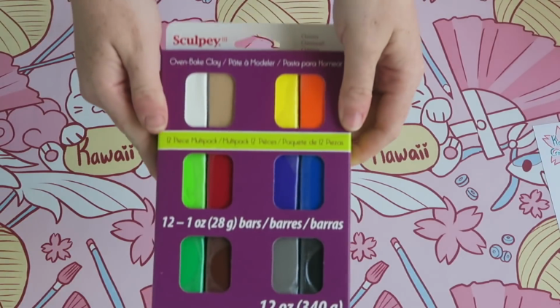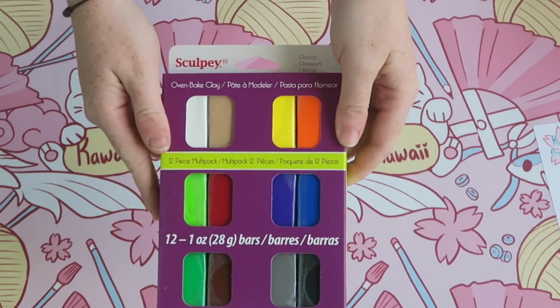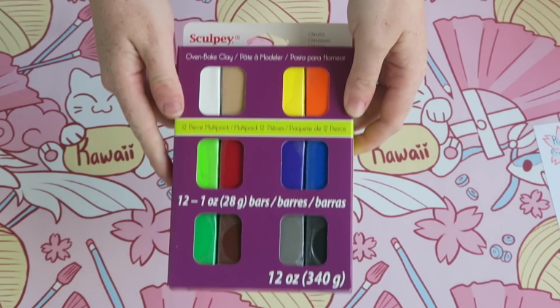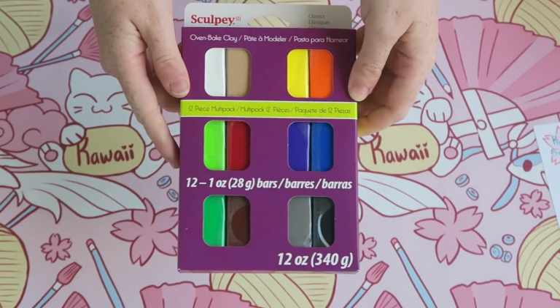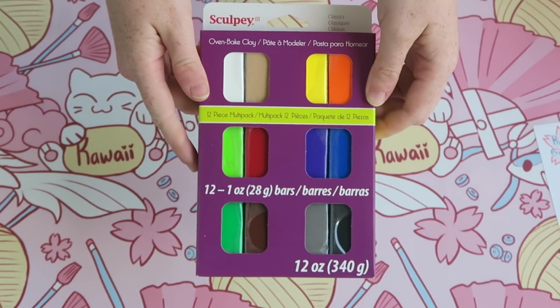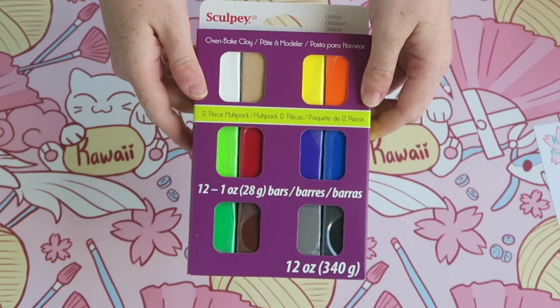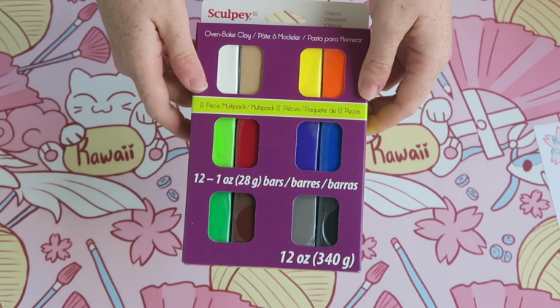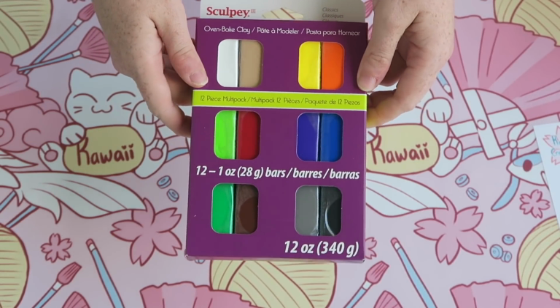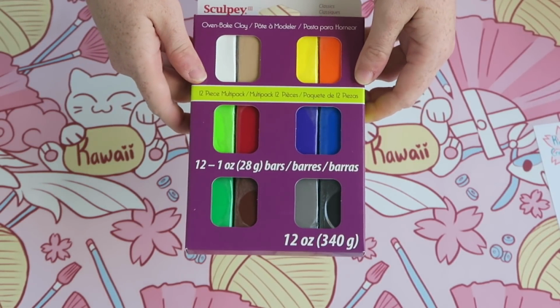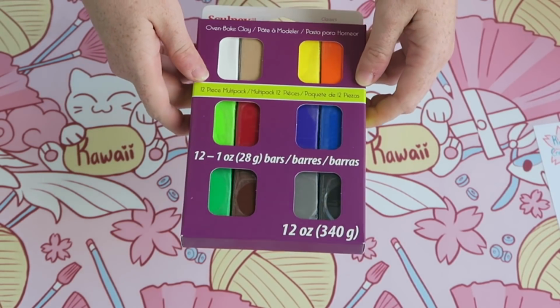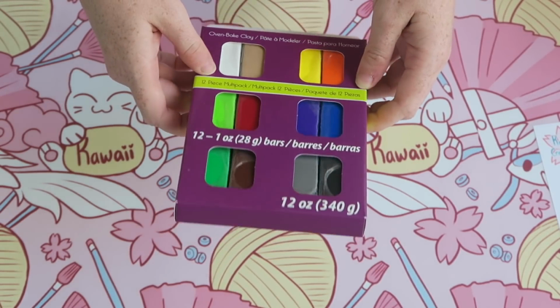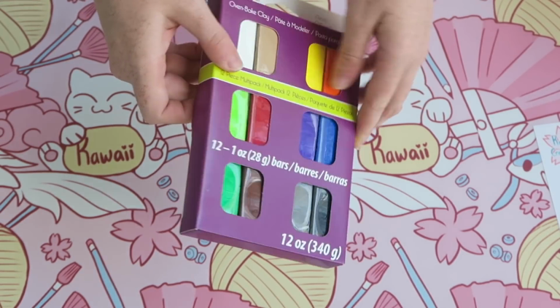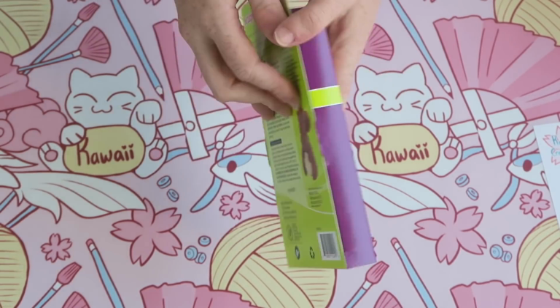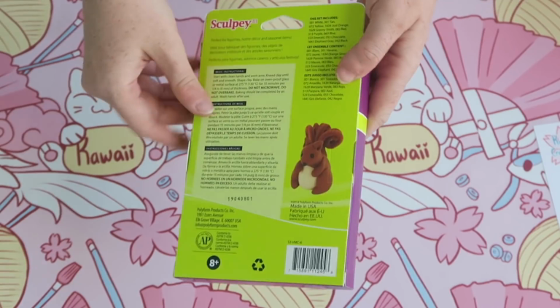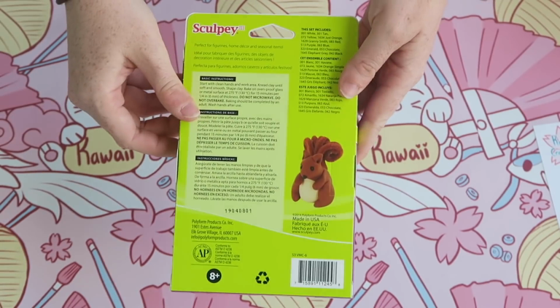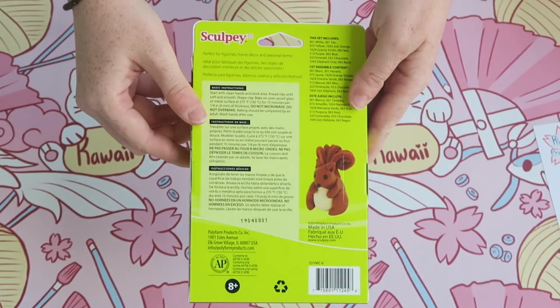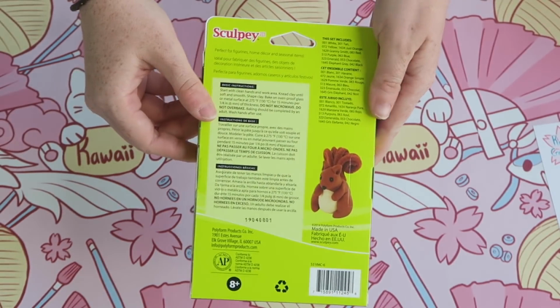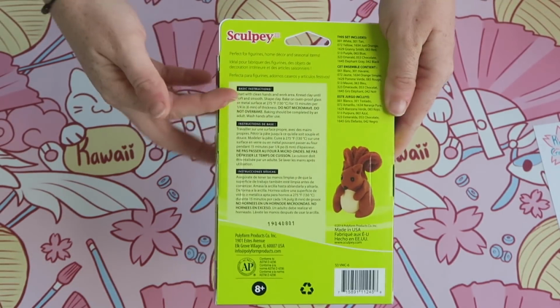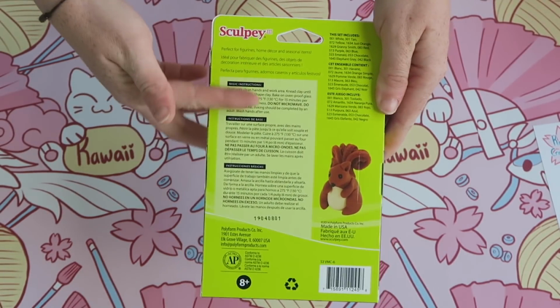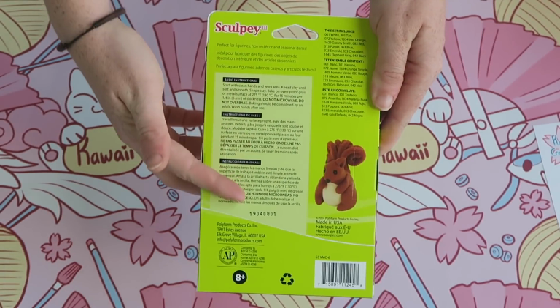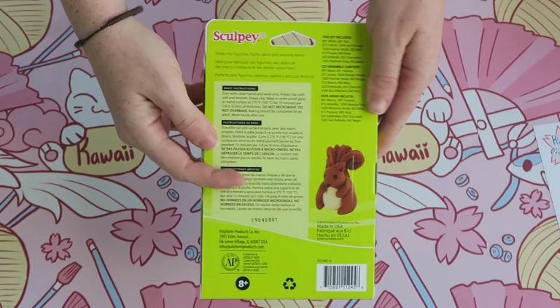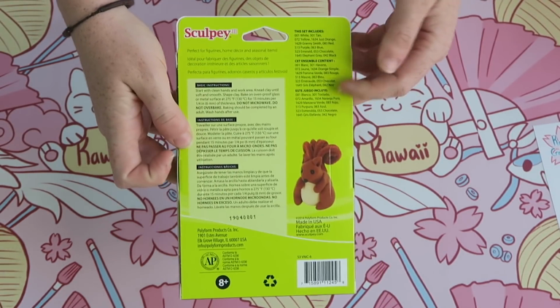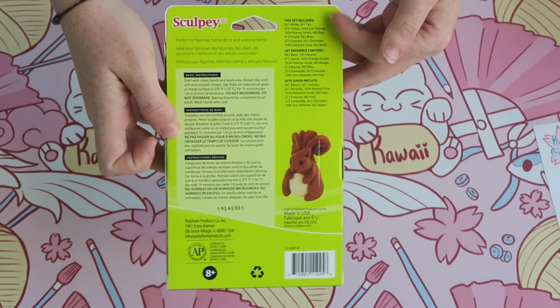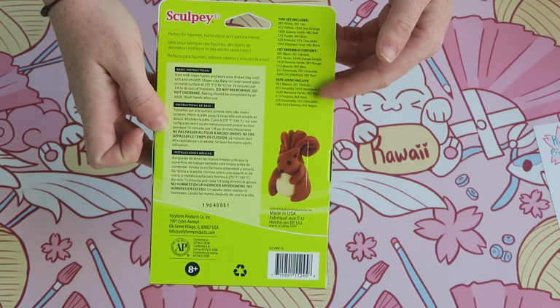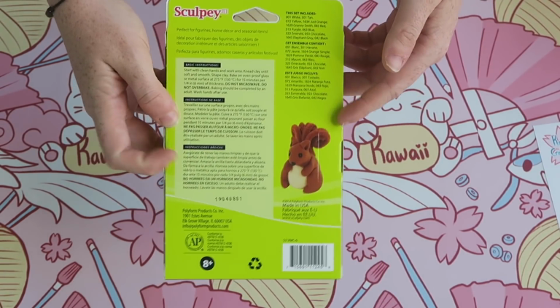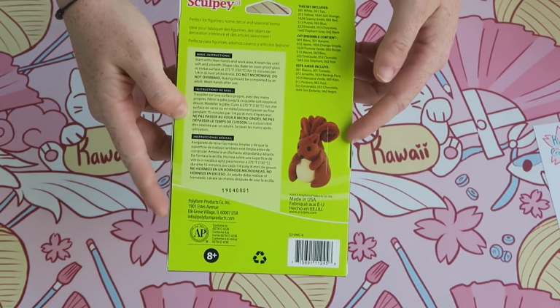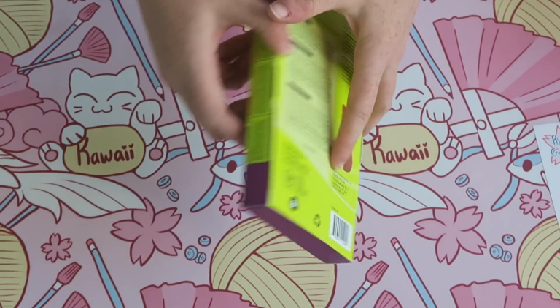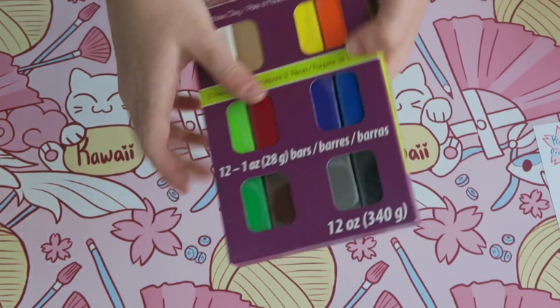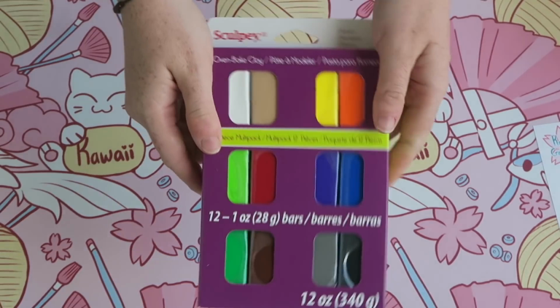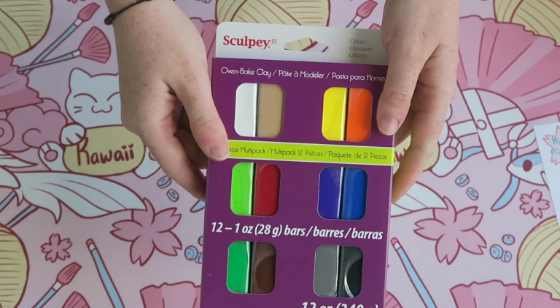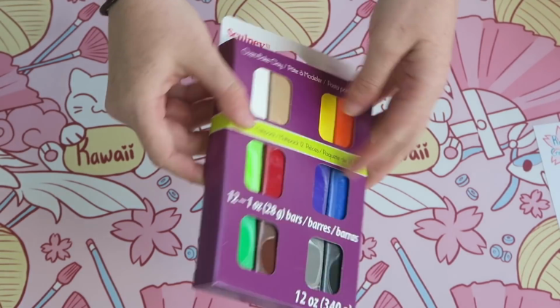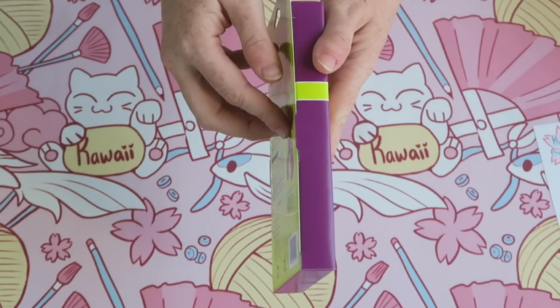First we have the actual polymer clay itself, and this is Sculpey 3 polymer clay in 12 colors. It's a good variety to get you started — it has all the basics and primary colors.